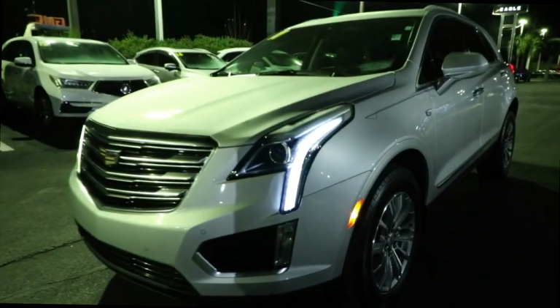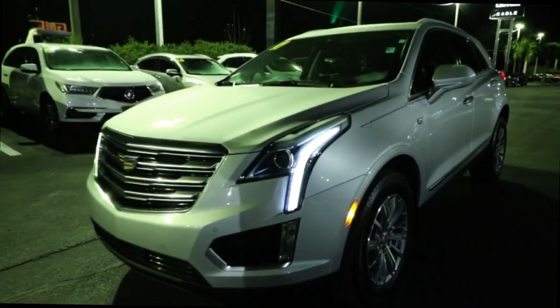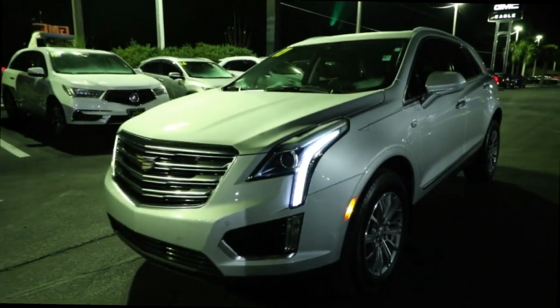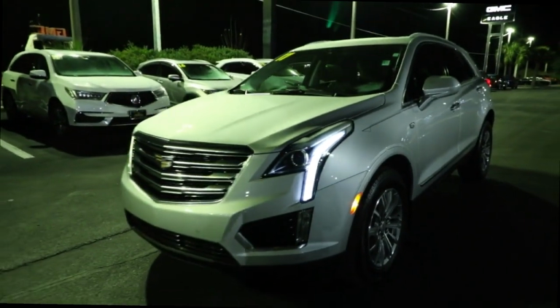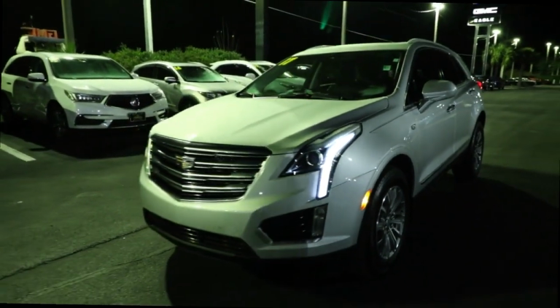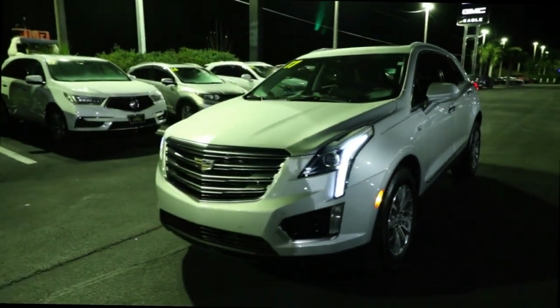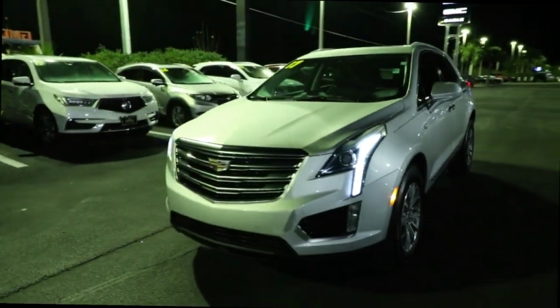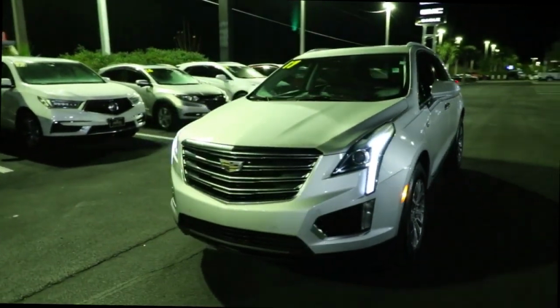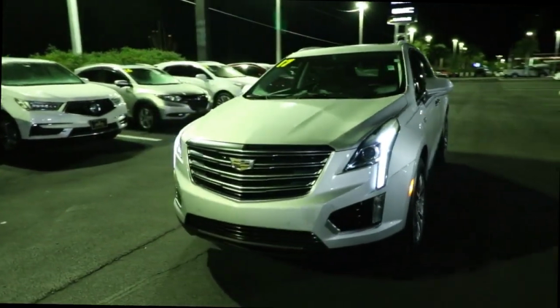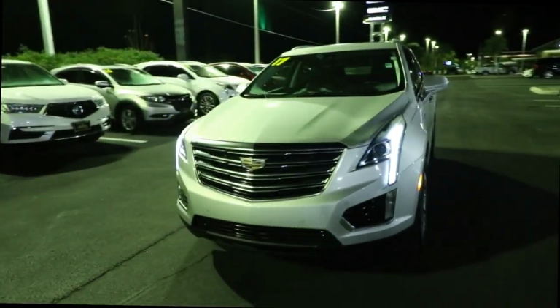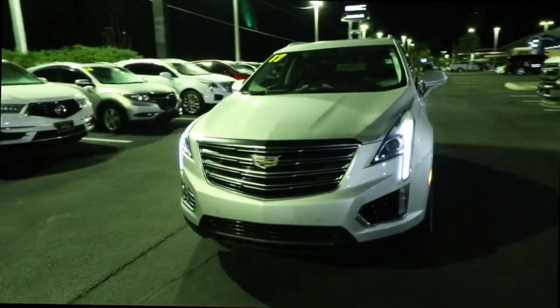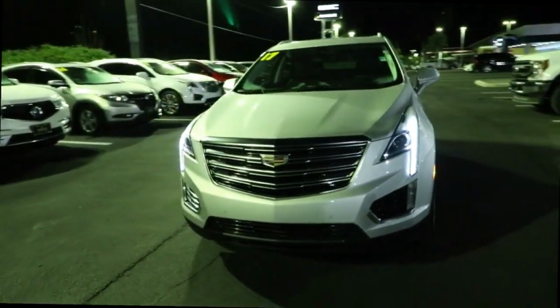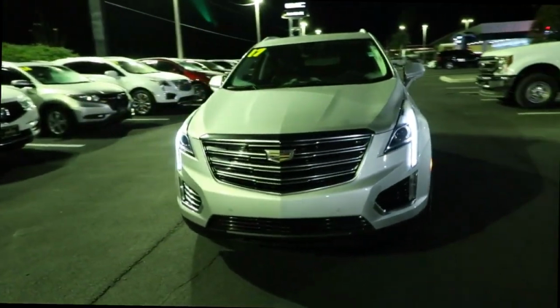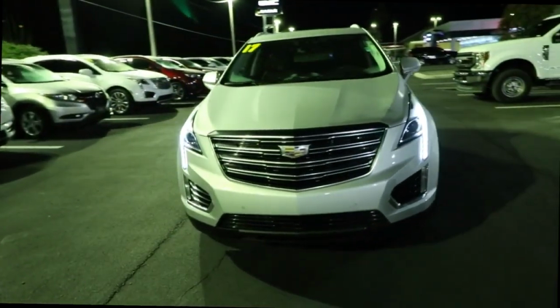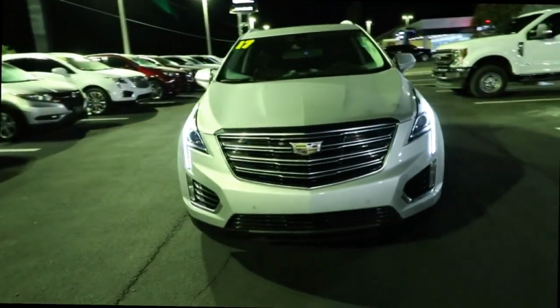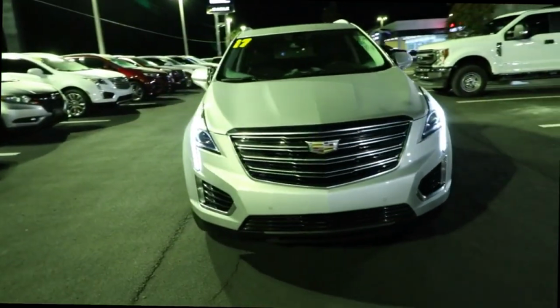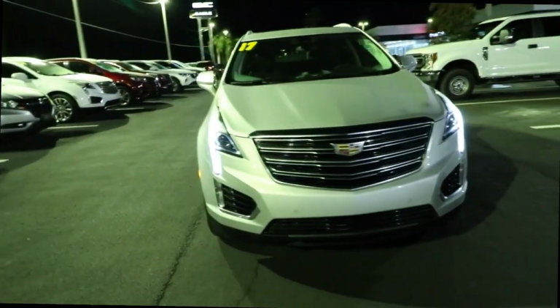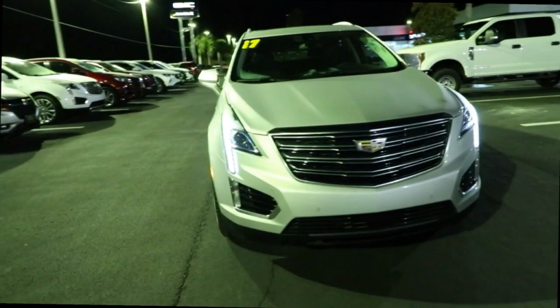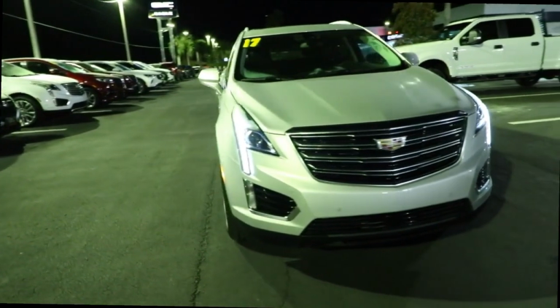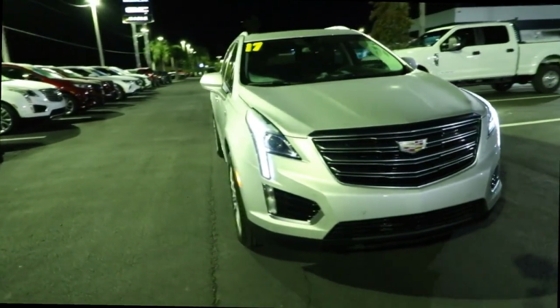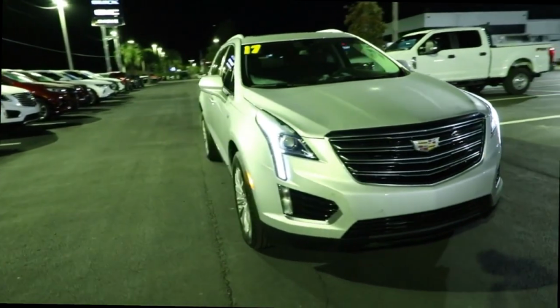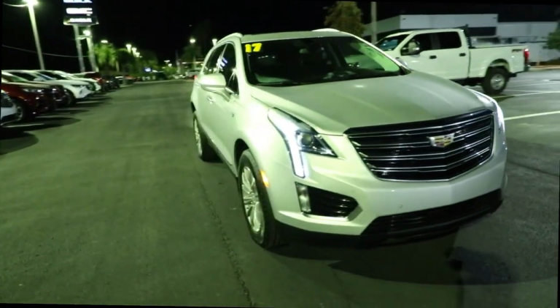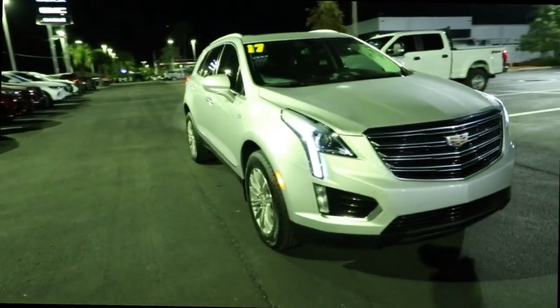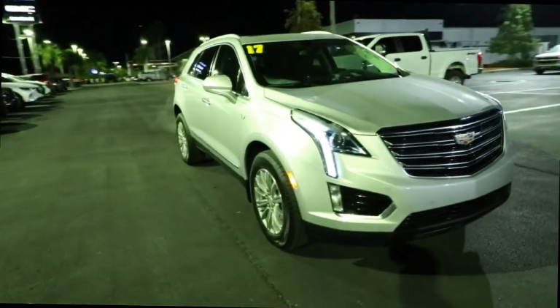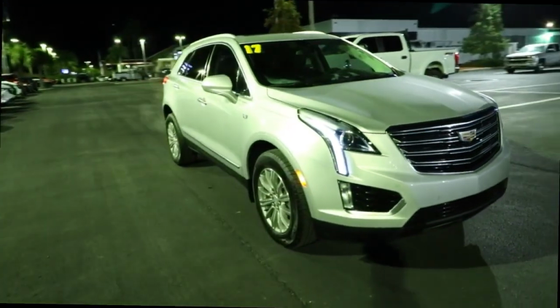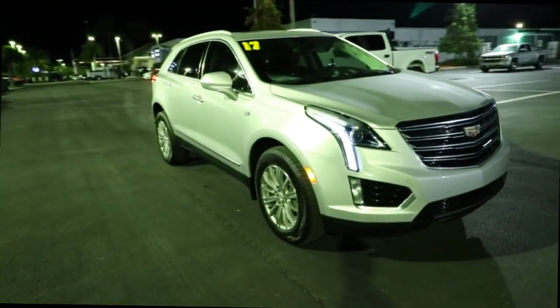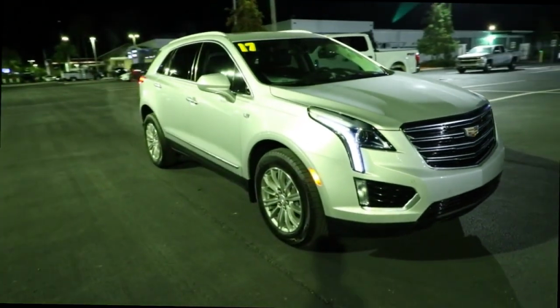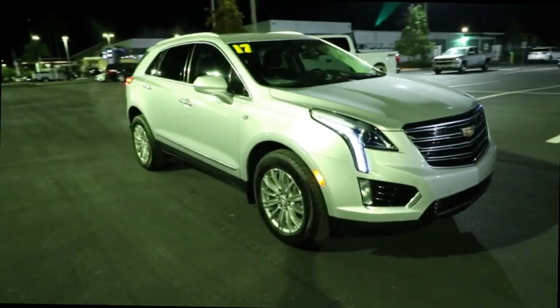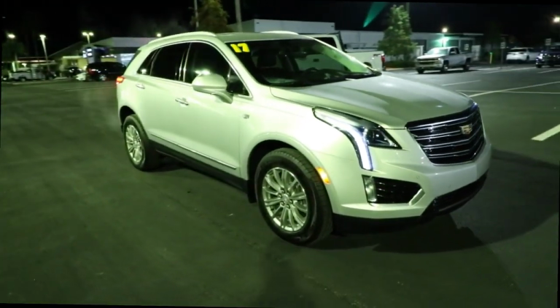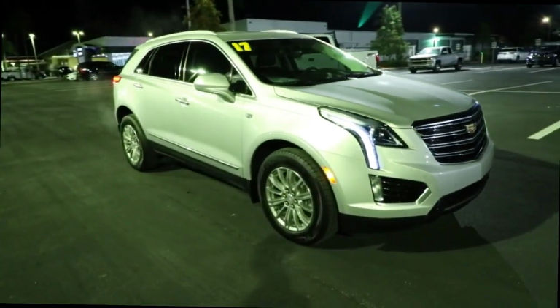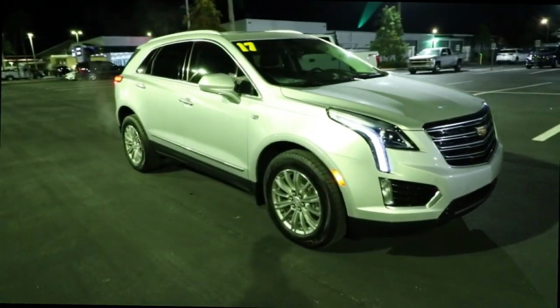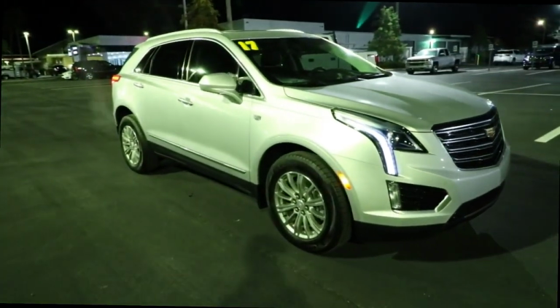Here is a wonderful 2017 Cadillac XT5. With less than 60,000 miles on the odometer, this vehicle provides excellent value.